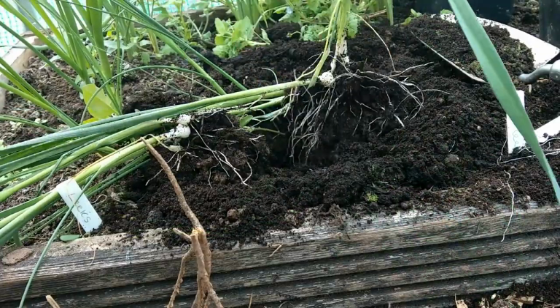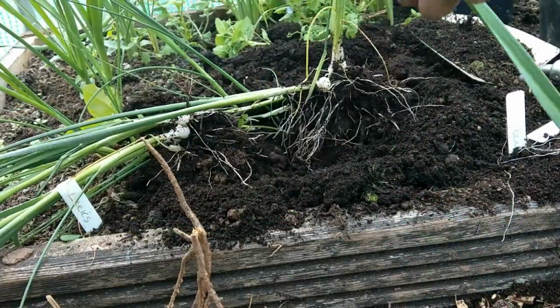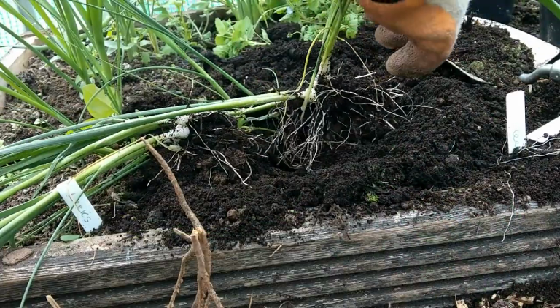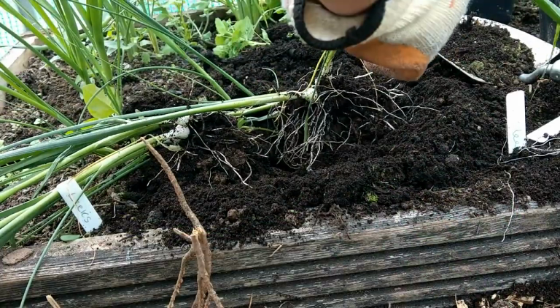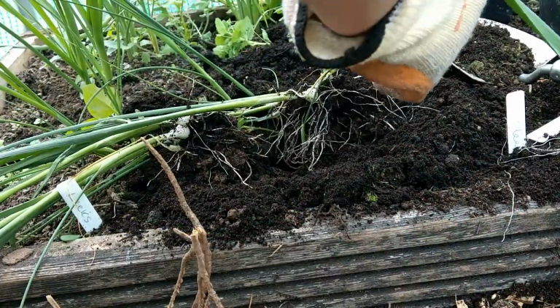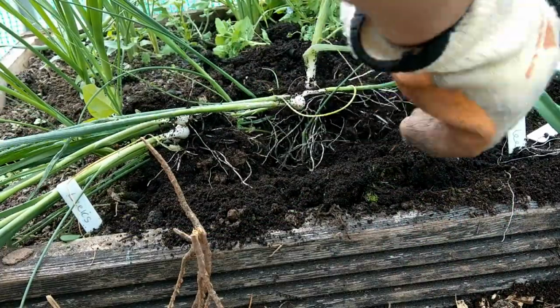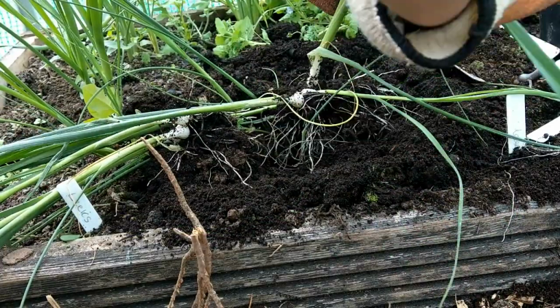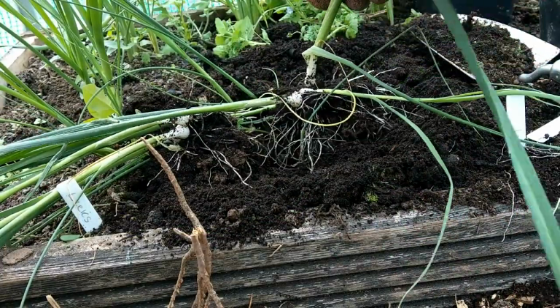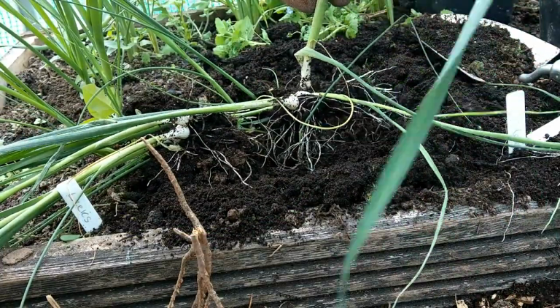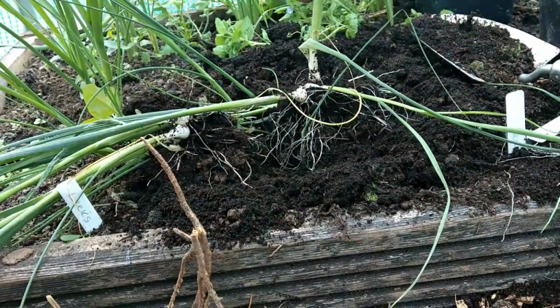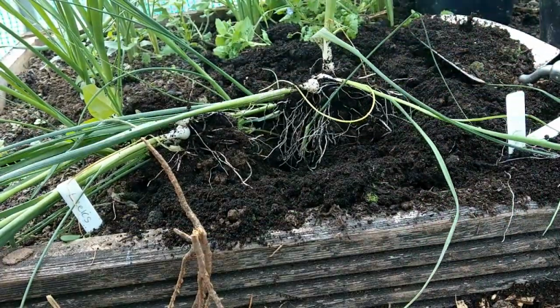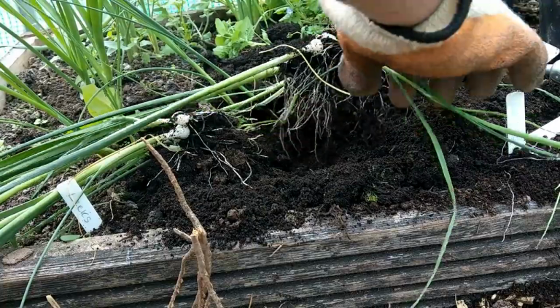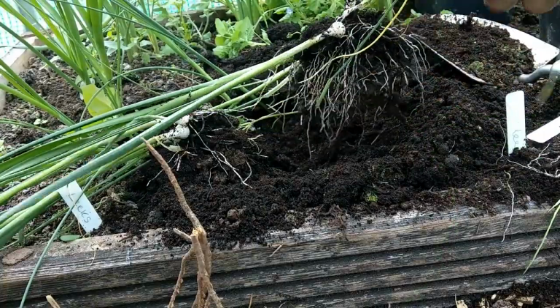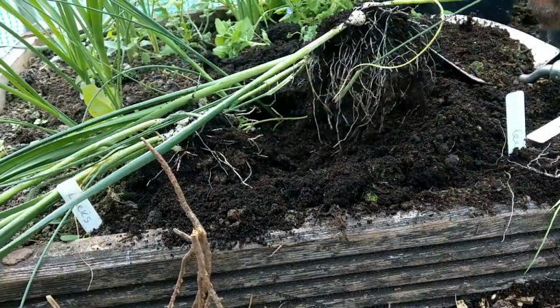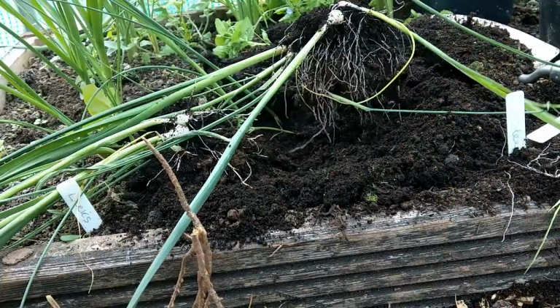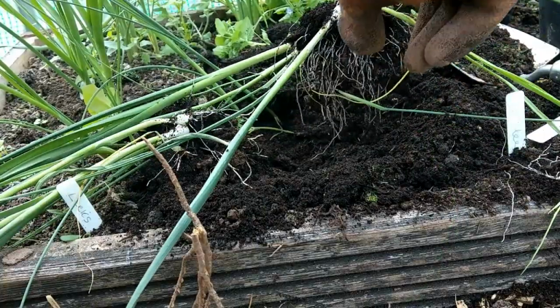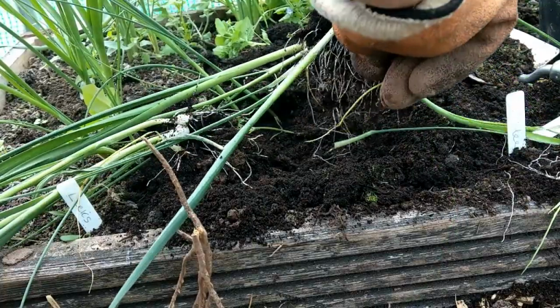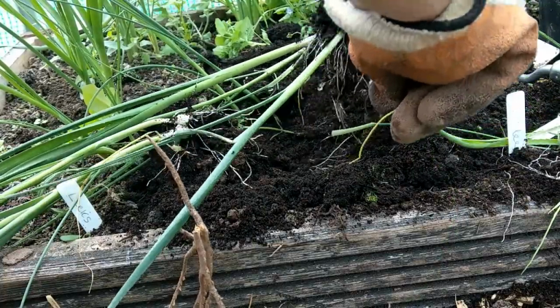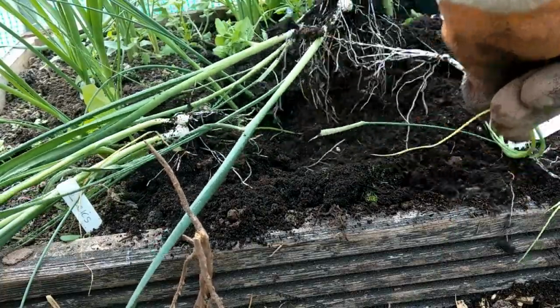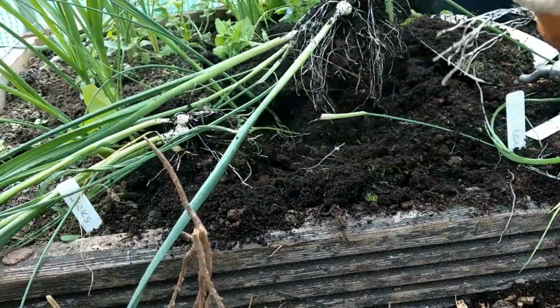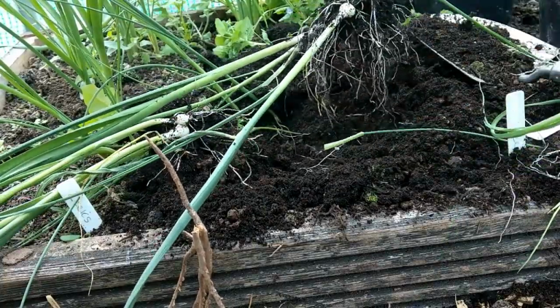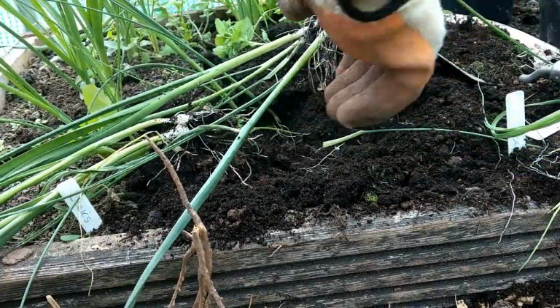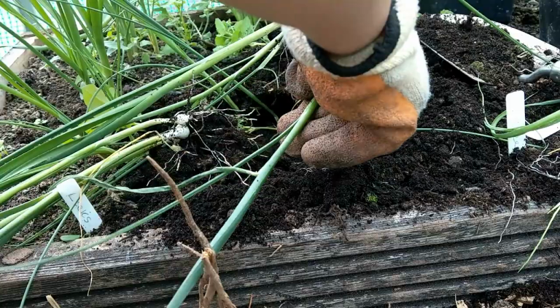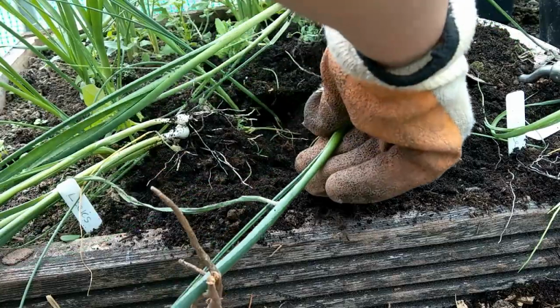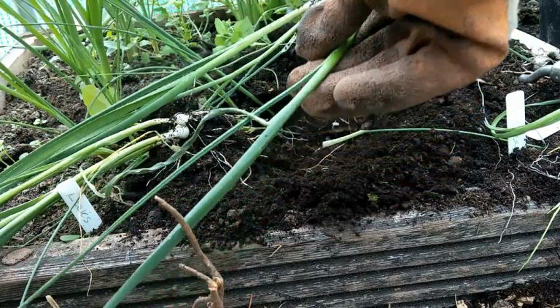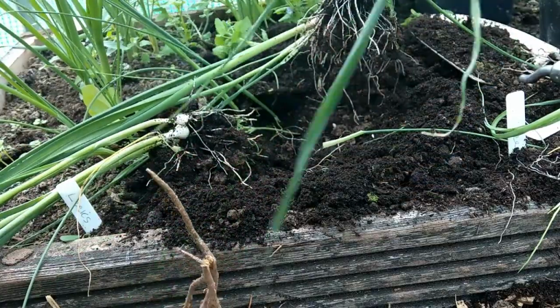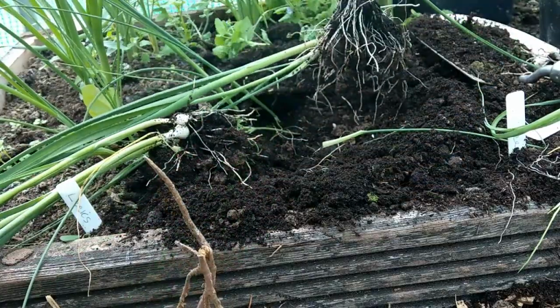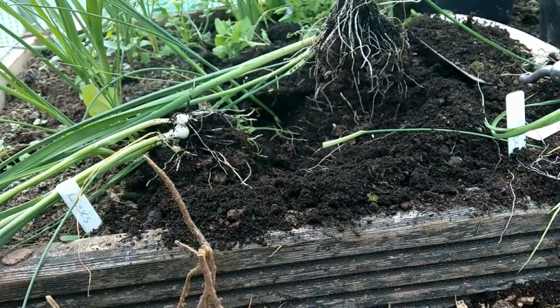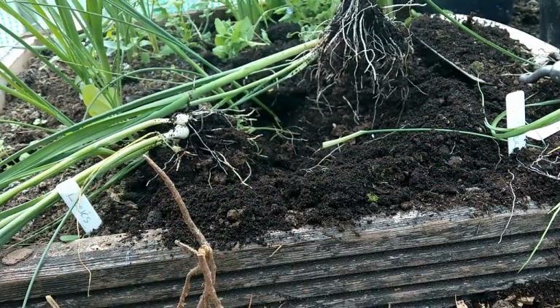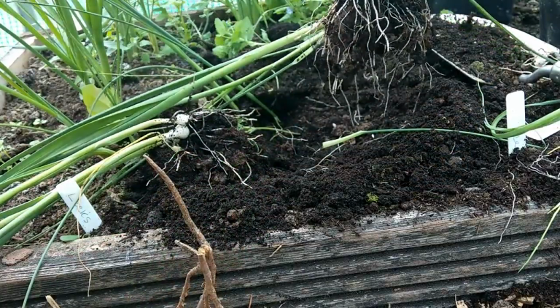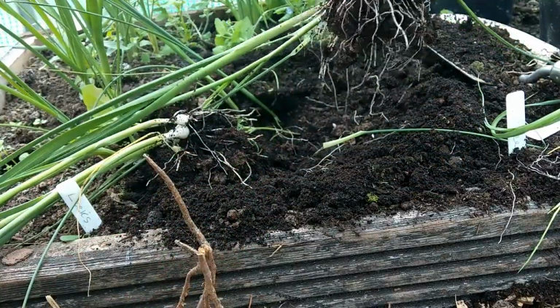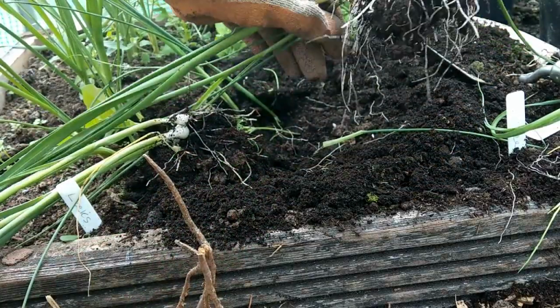I'm just sorting through the leeks here, trying to separate them as best I can. I did give the ground a little water first, so I'll just quickly dig these up and then I'll take you down to the new plot to show you how I plant them.